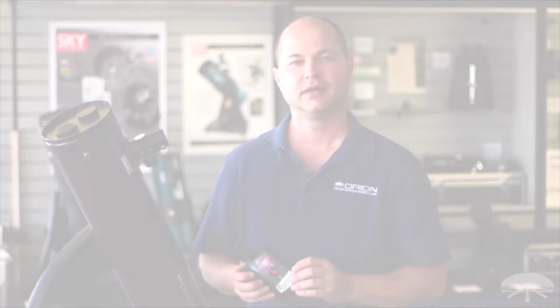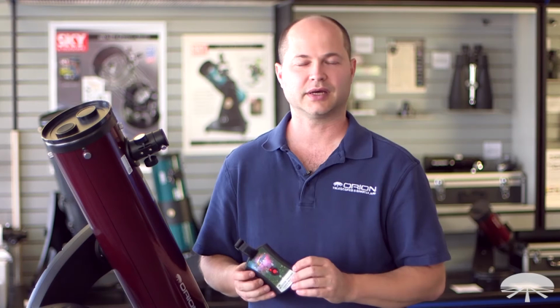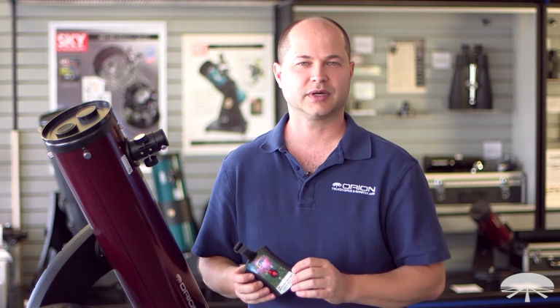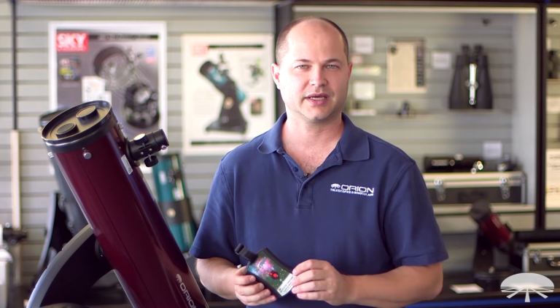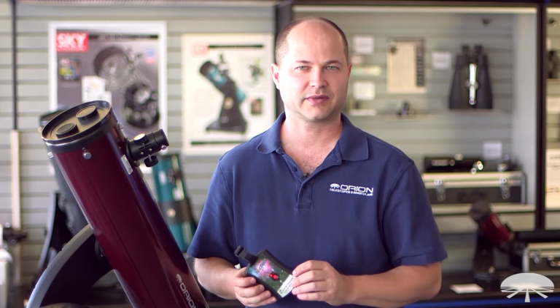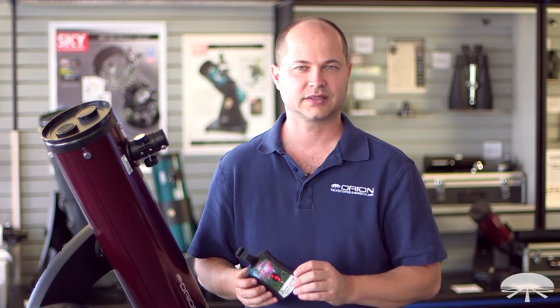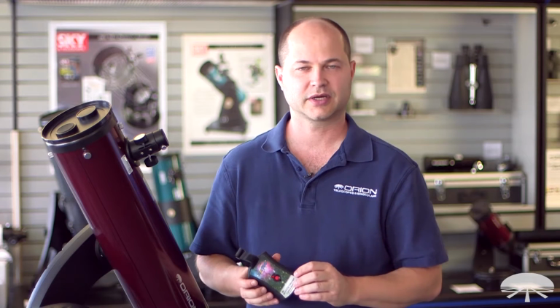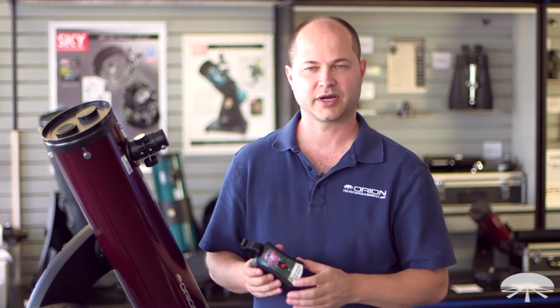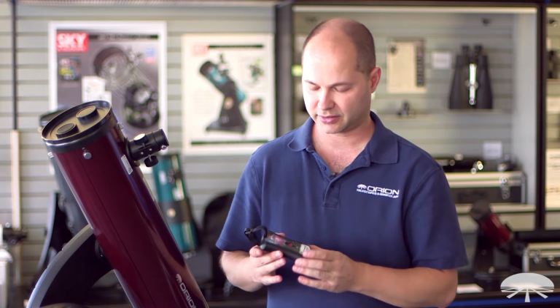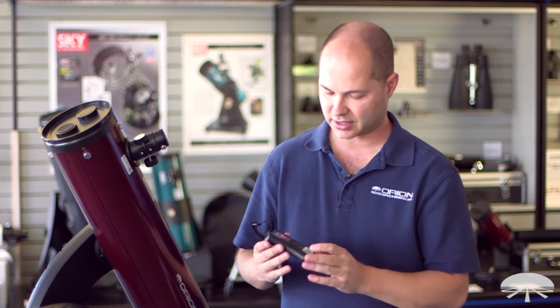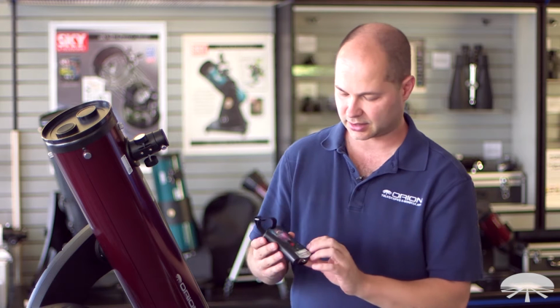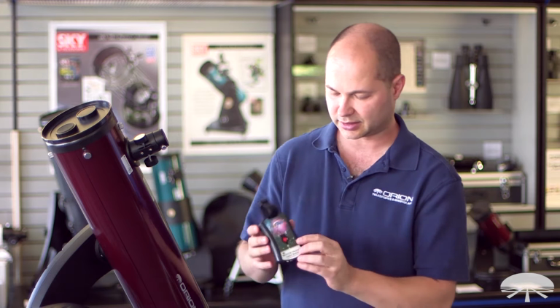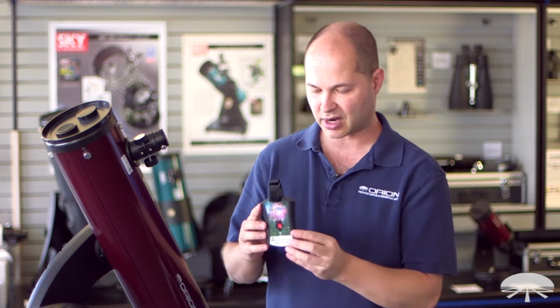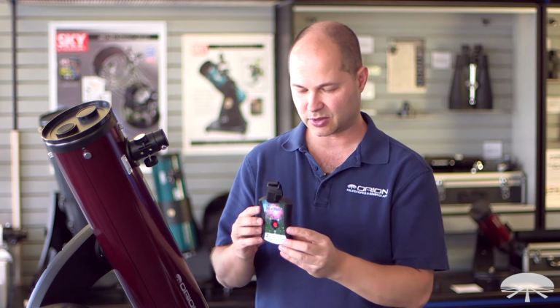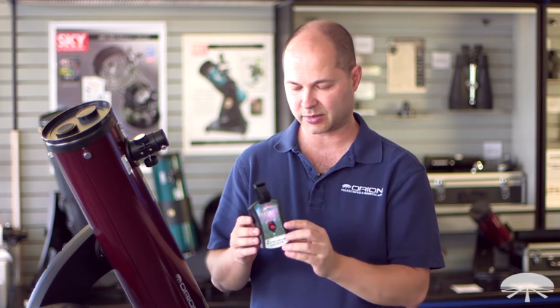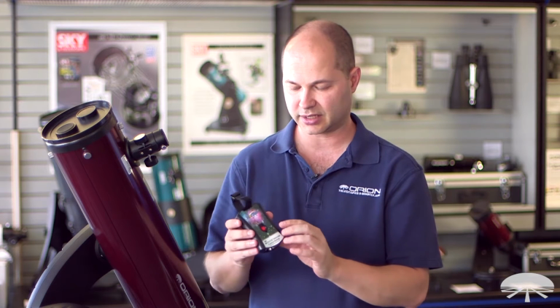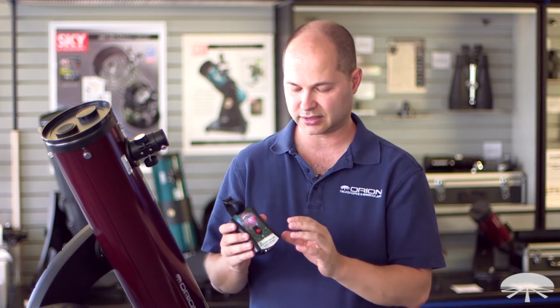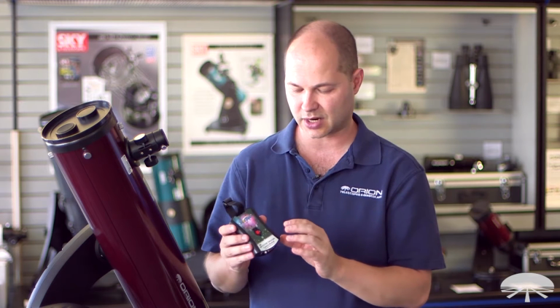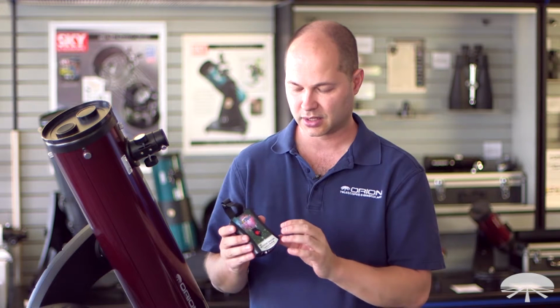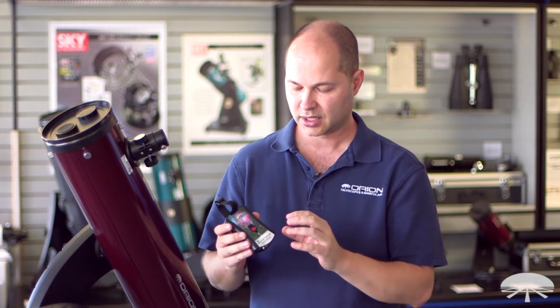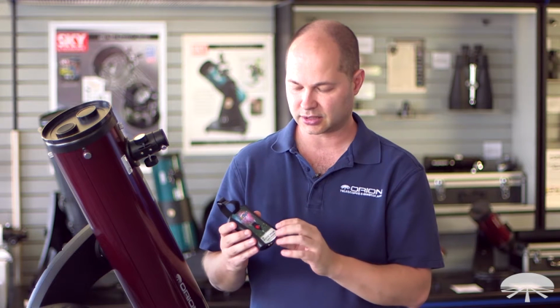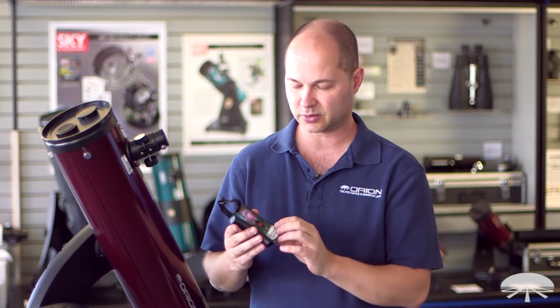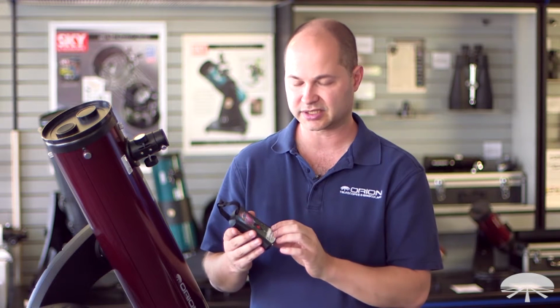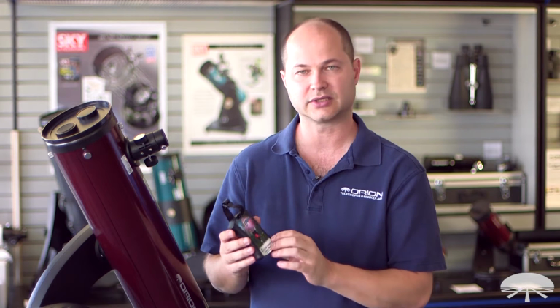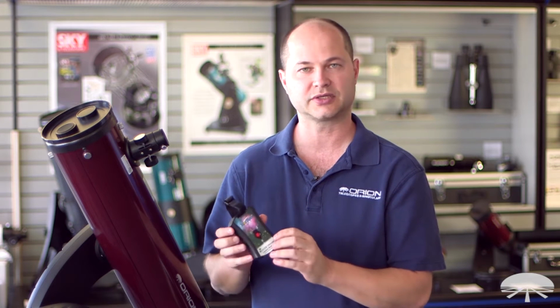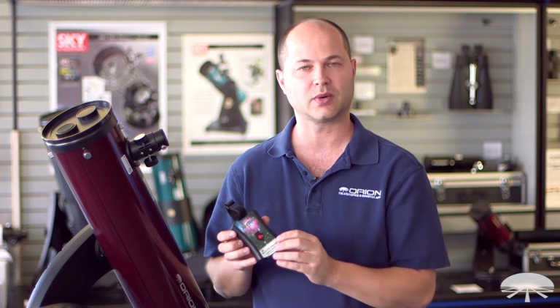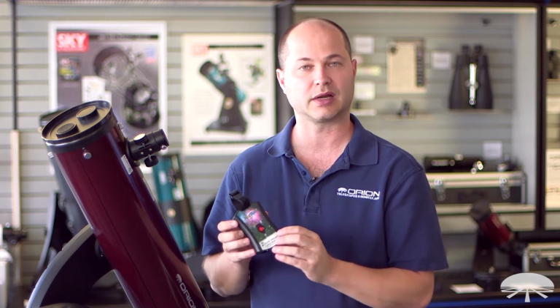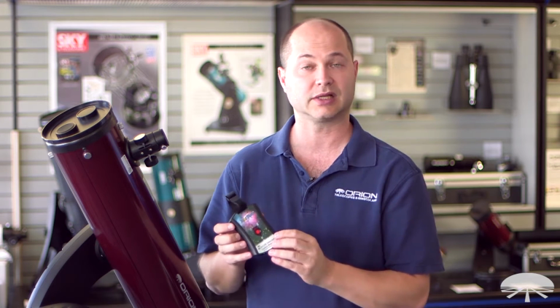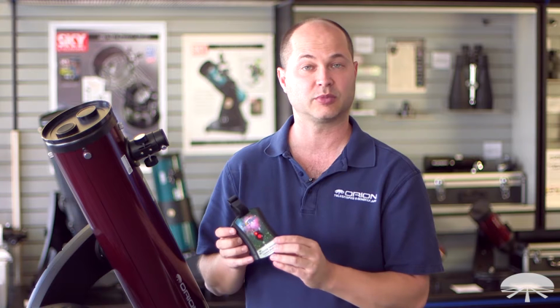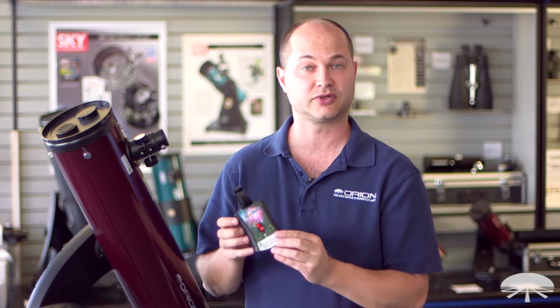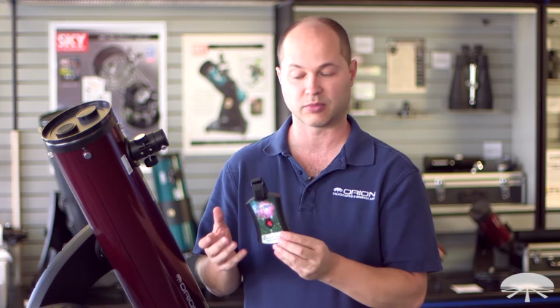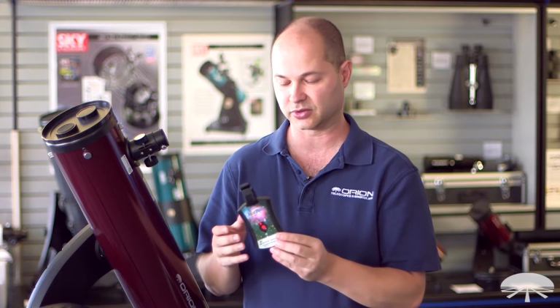Hello, I'm Ken with Orion Telescopes and Binoculars, and this little box I'm holding in my hand is our newly redesigned StarSeek wireless telescope control module.